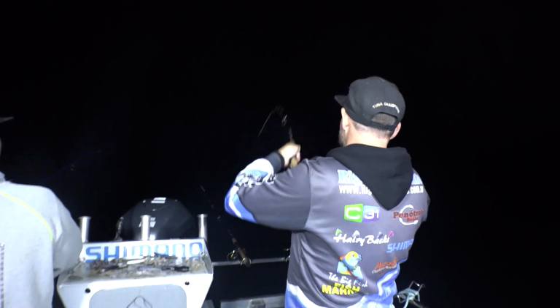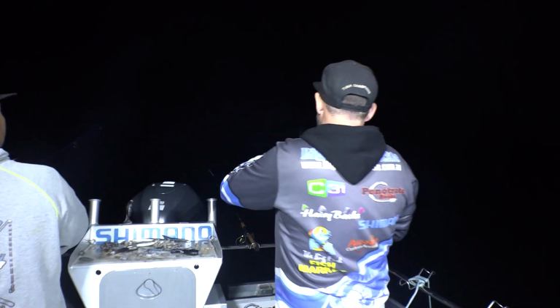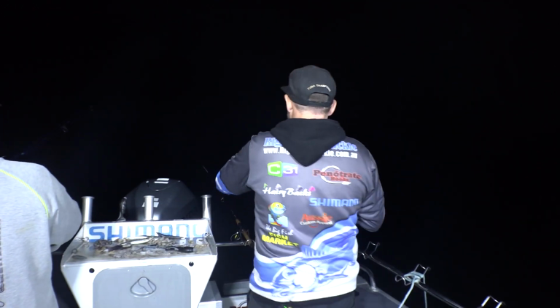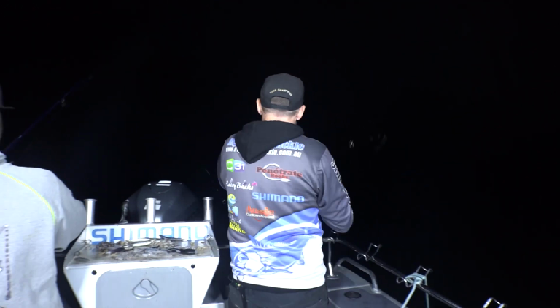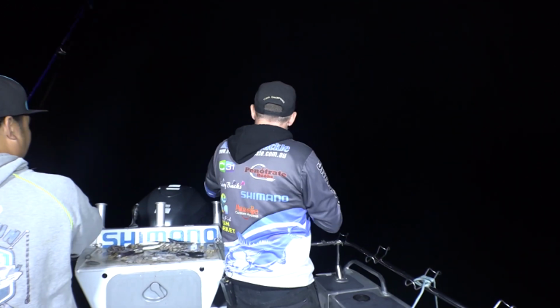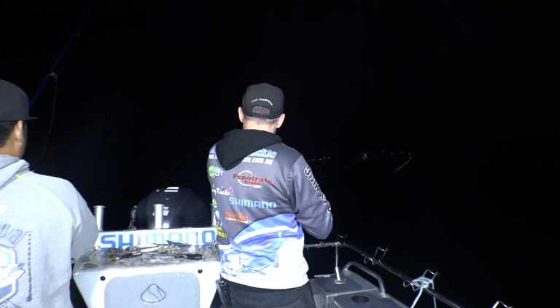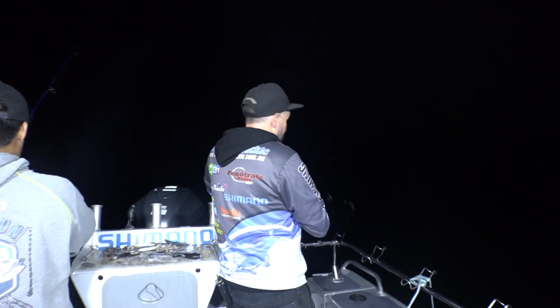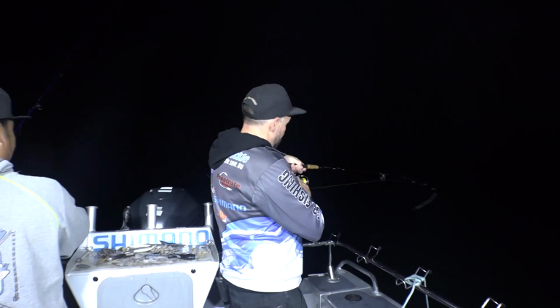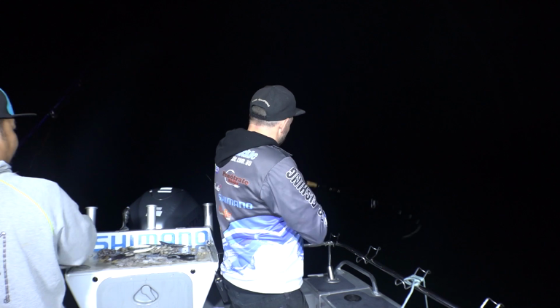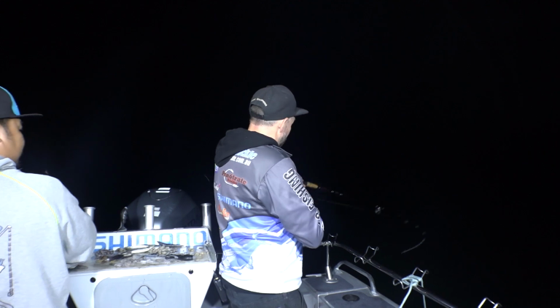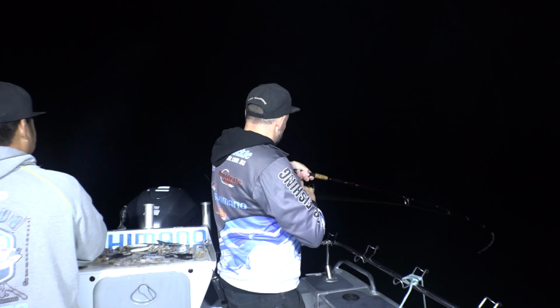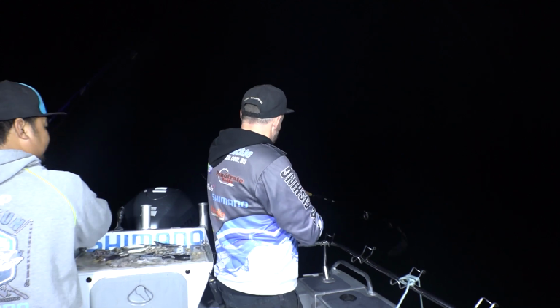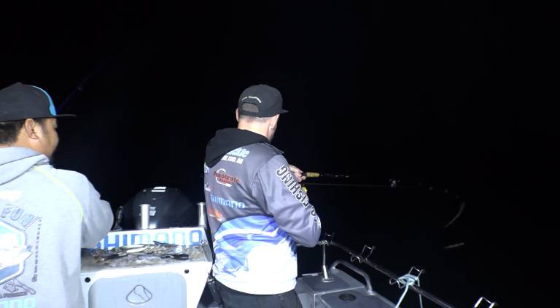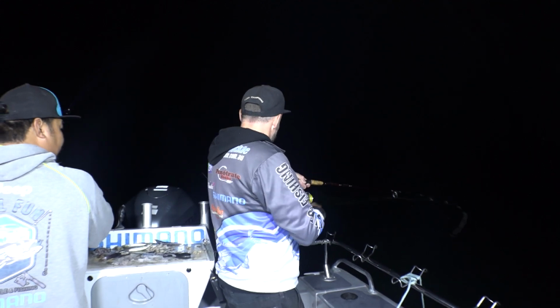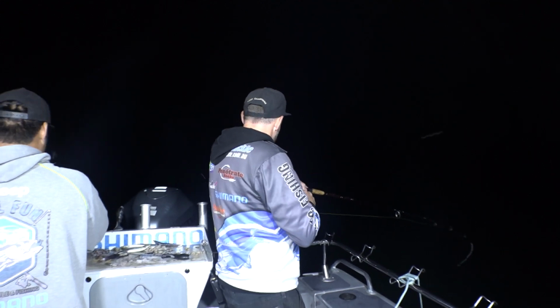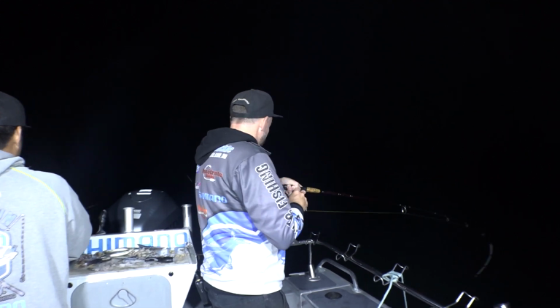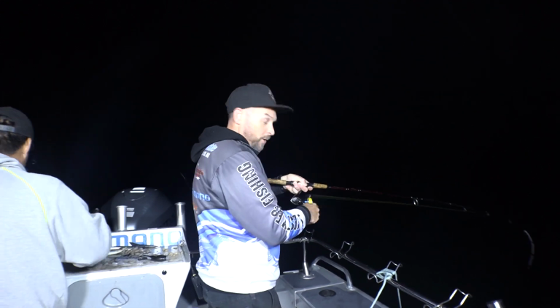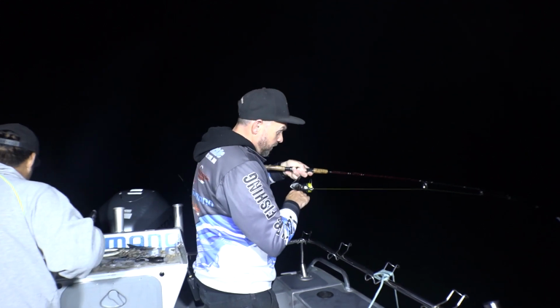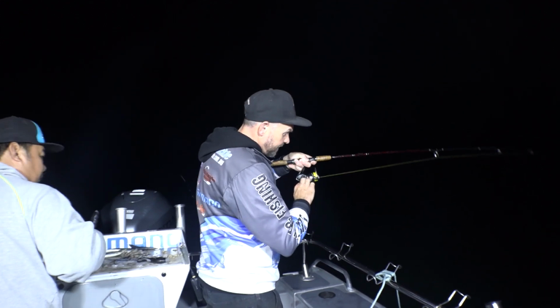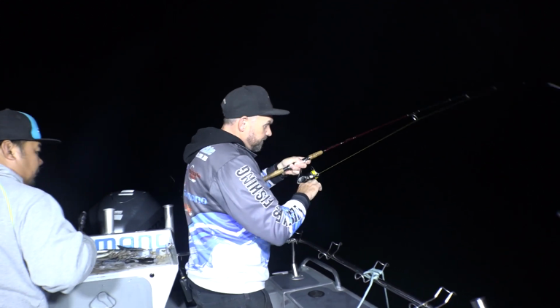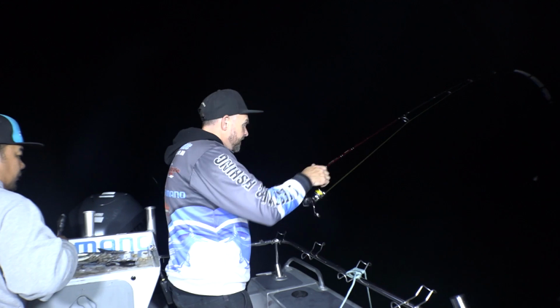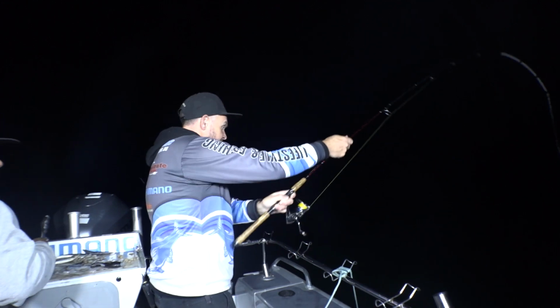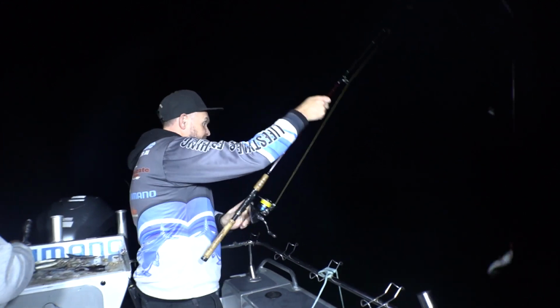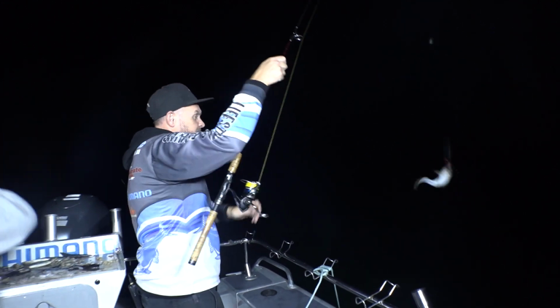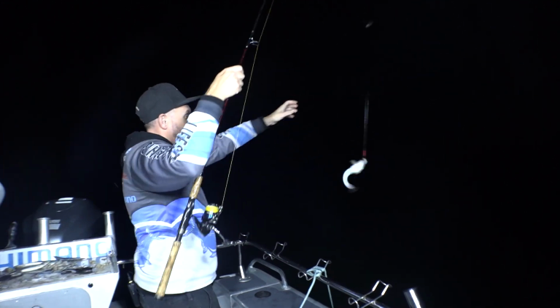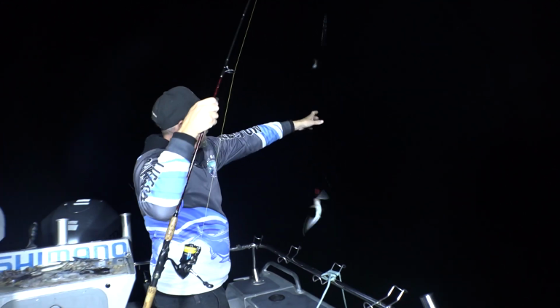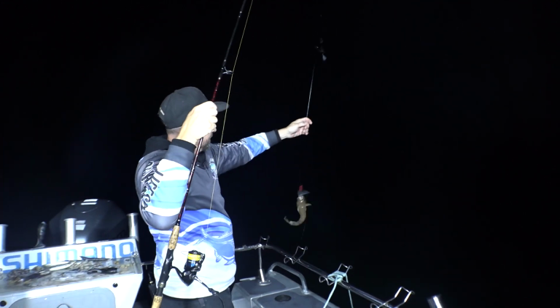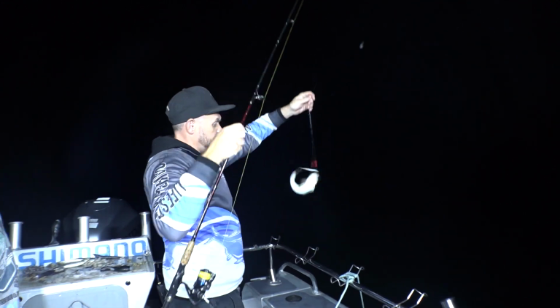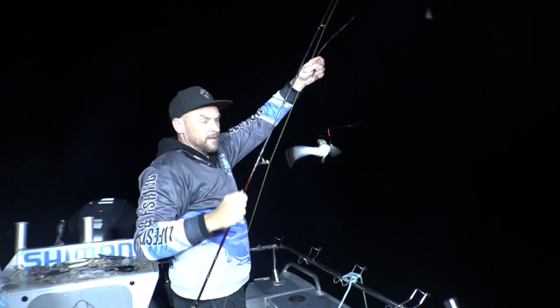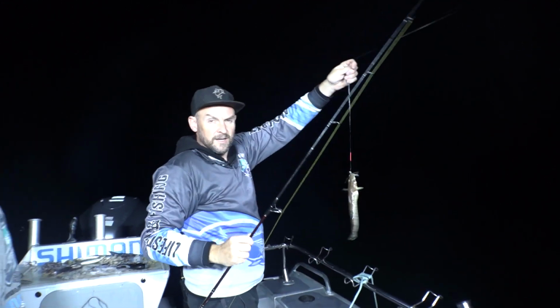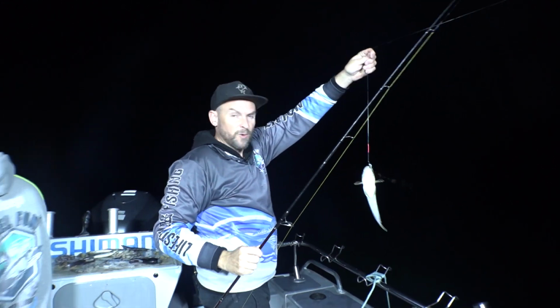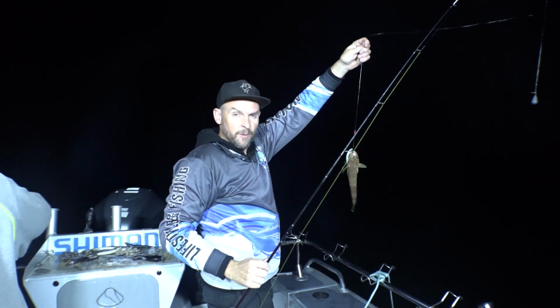And we're on again. Doesn't feel that big. Feels like a whiting? Yeah, it feels like a whiting. Not a big one, but any whiting's a good whiting. Know what — it's actually a little flatty. A bit small, he'll go back.